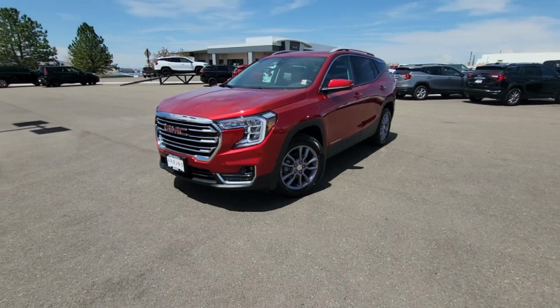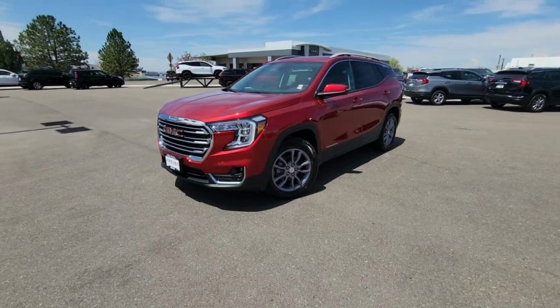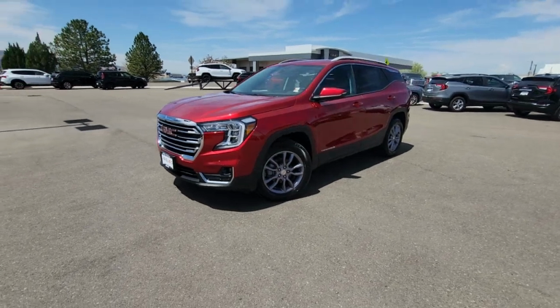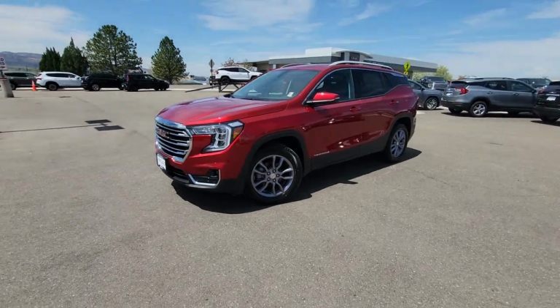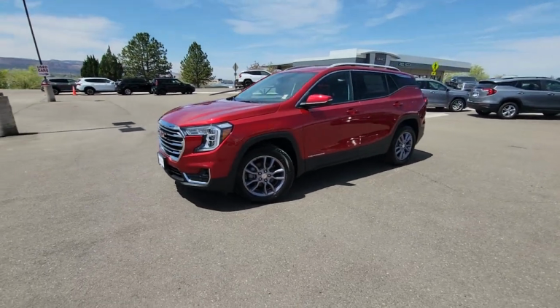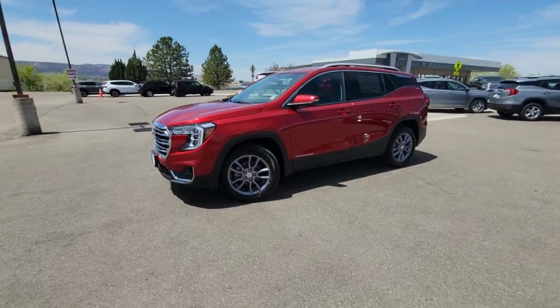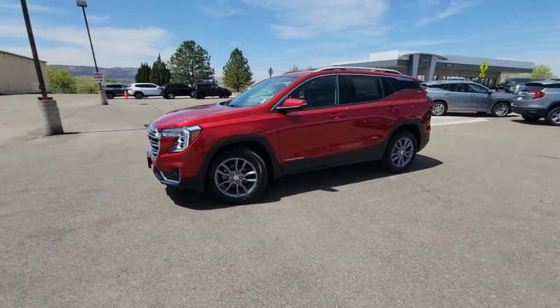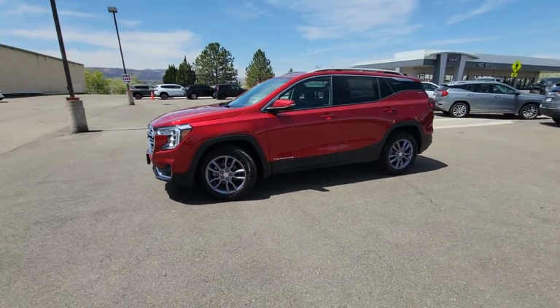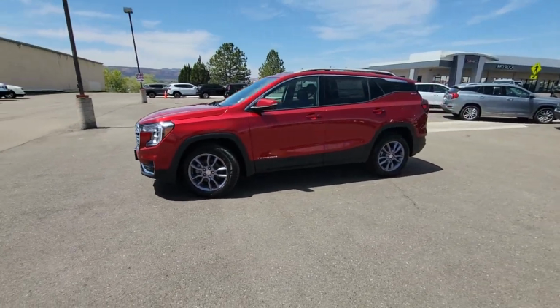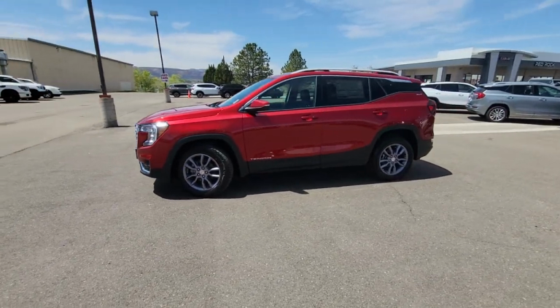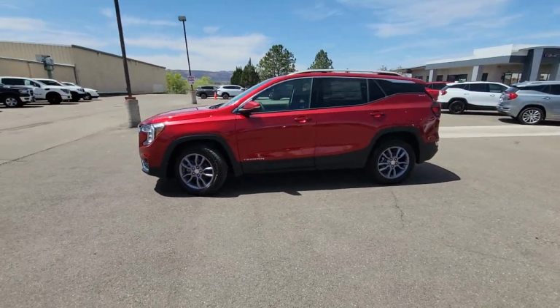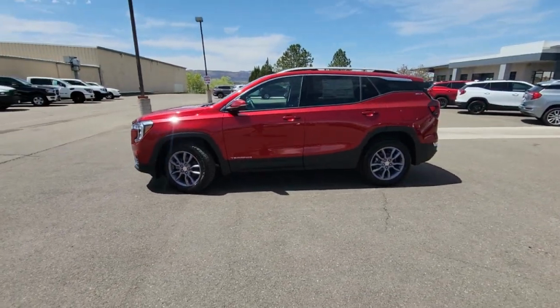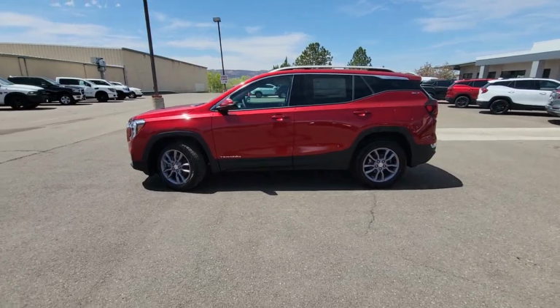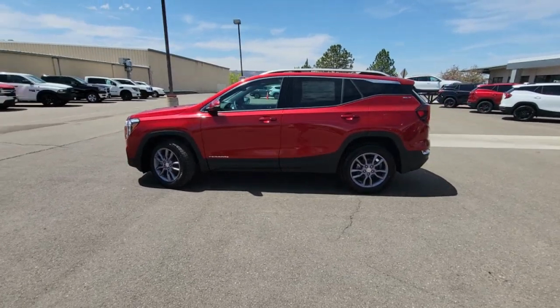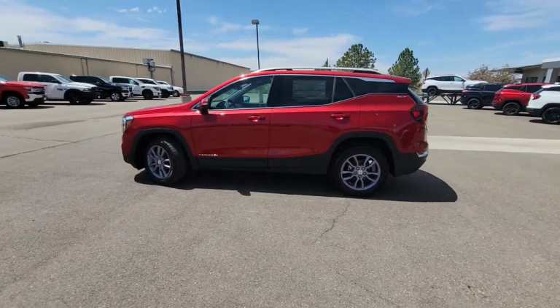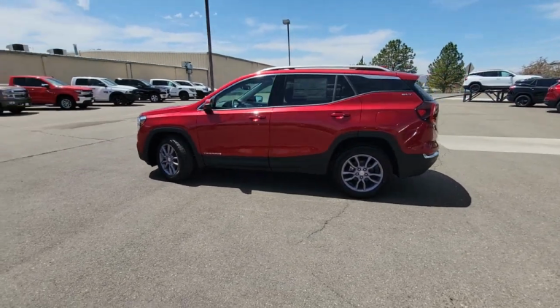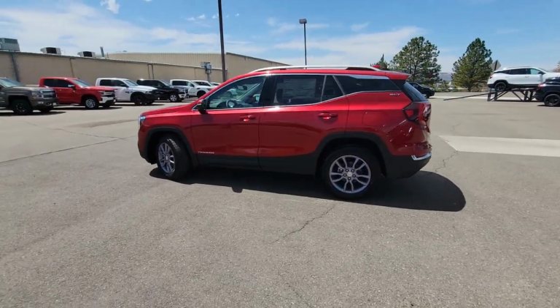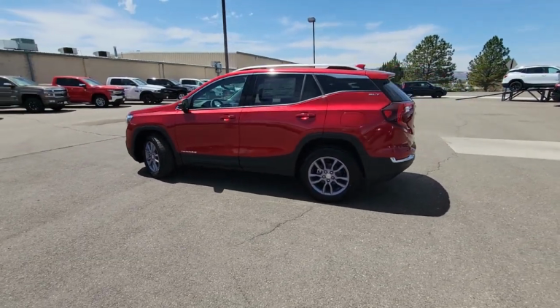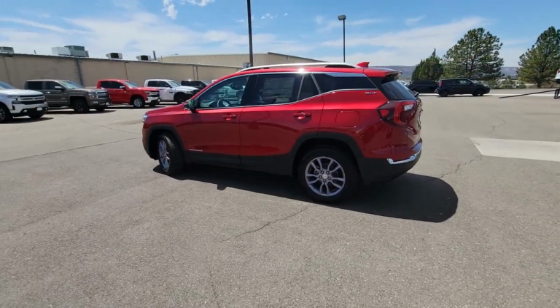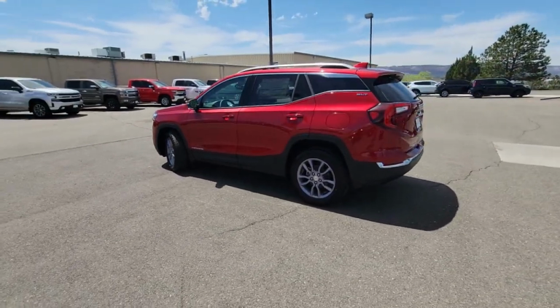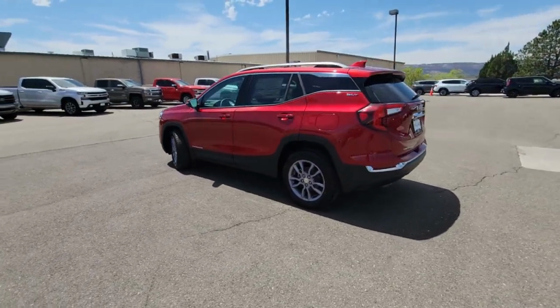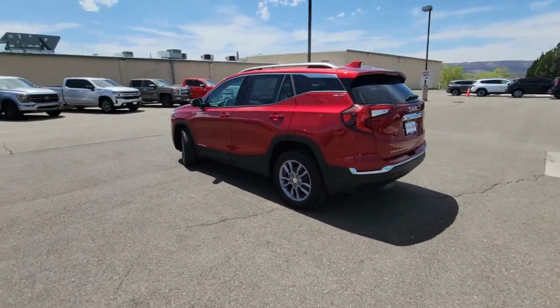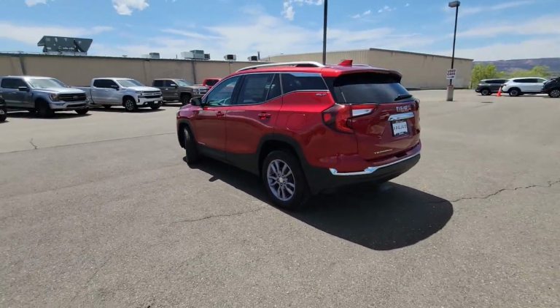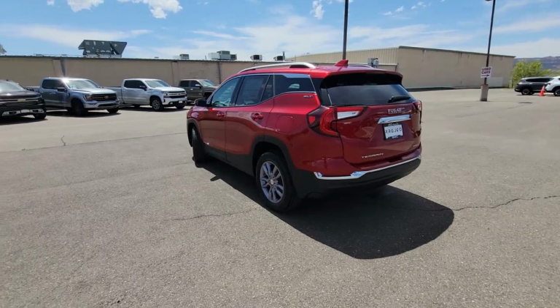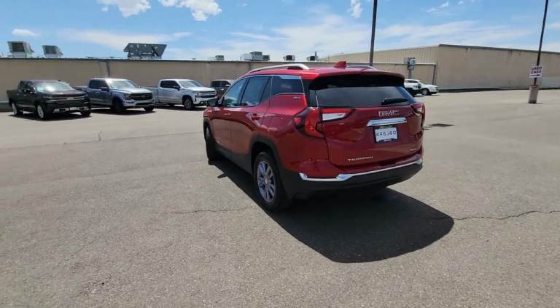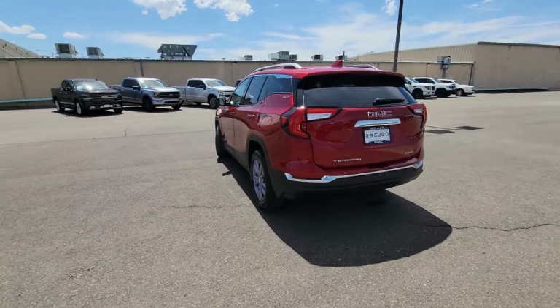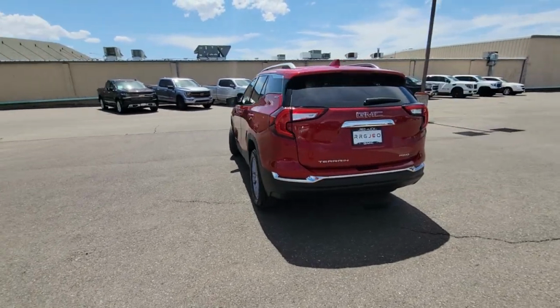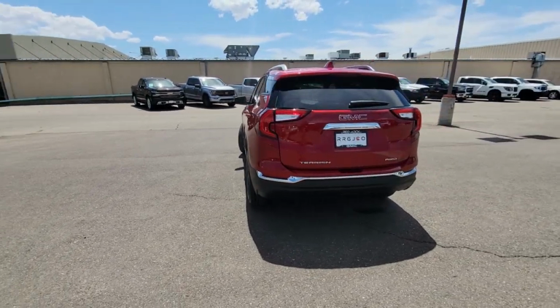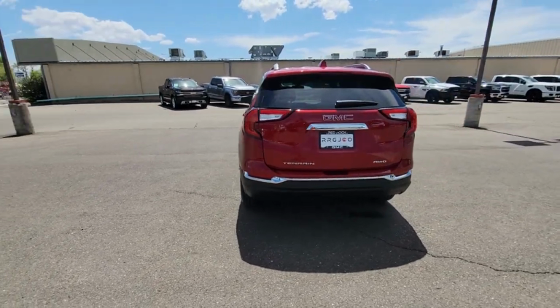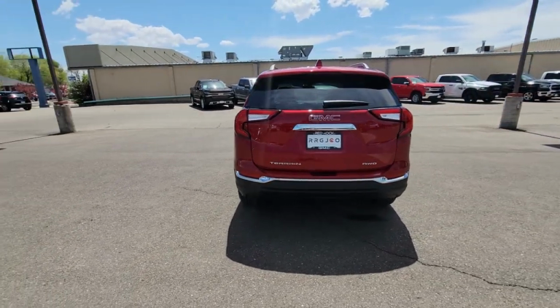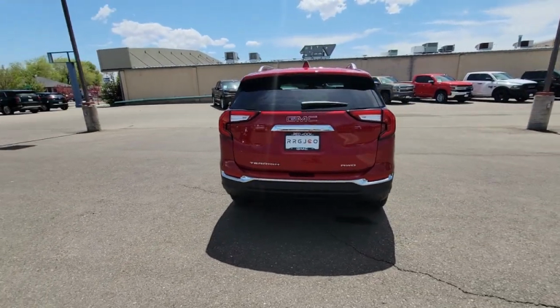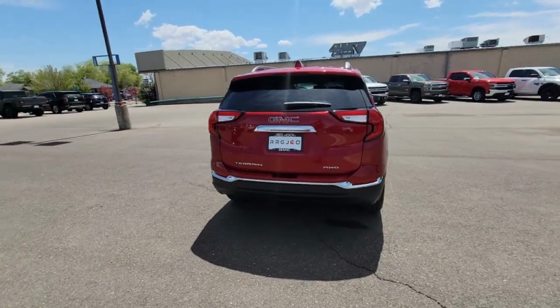Go home happy with the 2023 GMC Terrain. This spacious terrain offers a smooth, comfortable ride, plenty of options for cargo, user-friendly infotainment, advanced safety tech, and bold good looks.